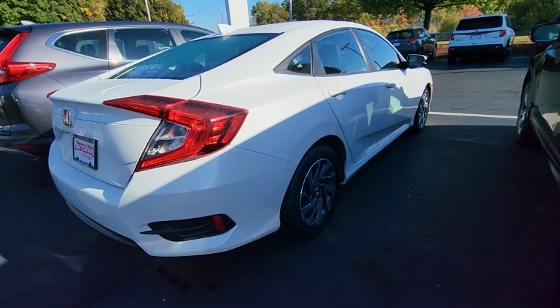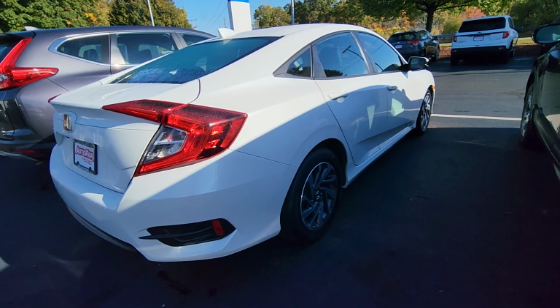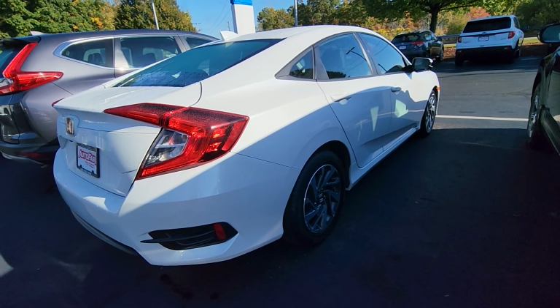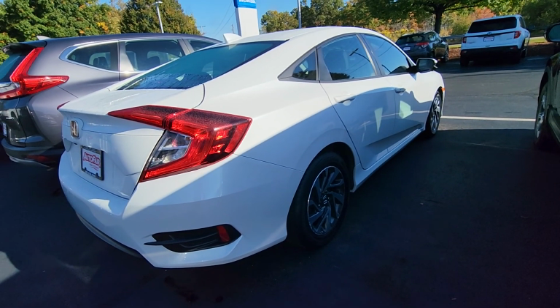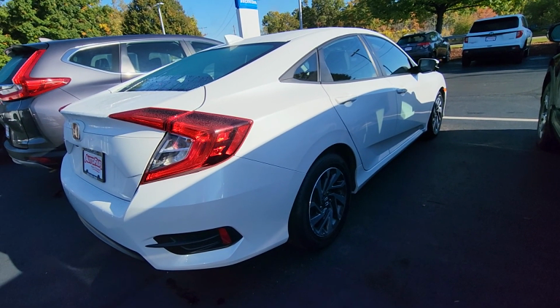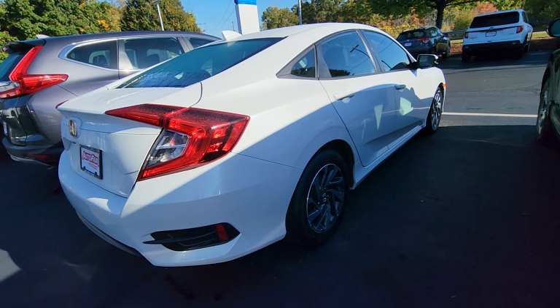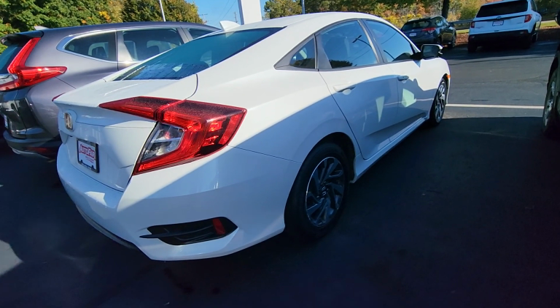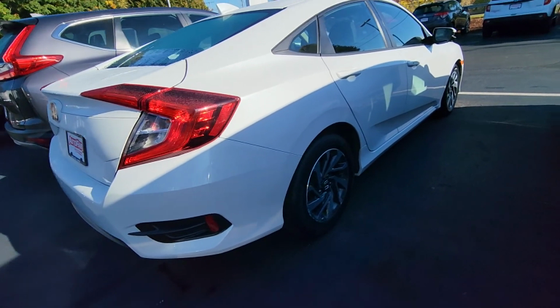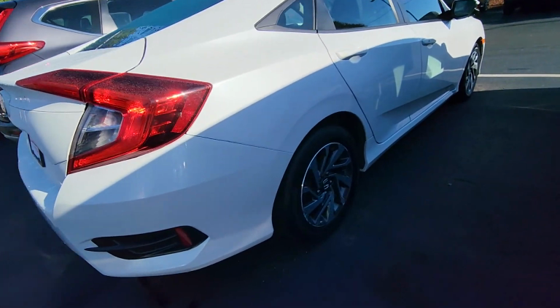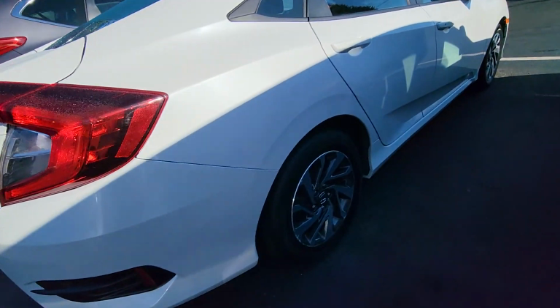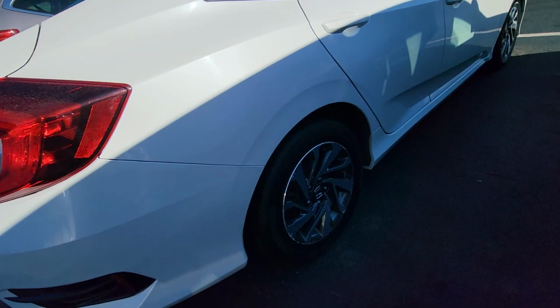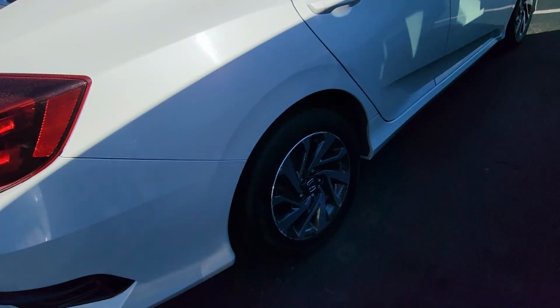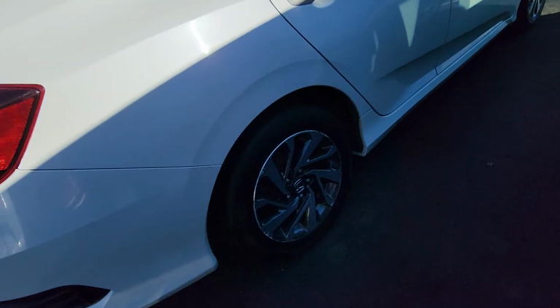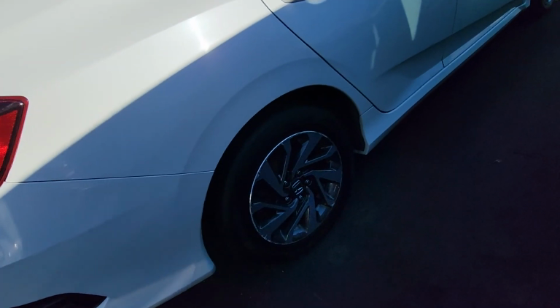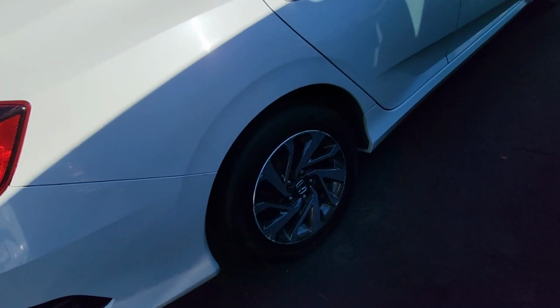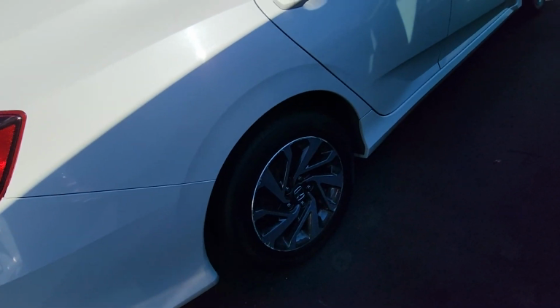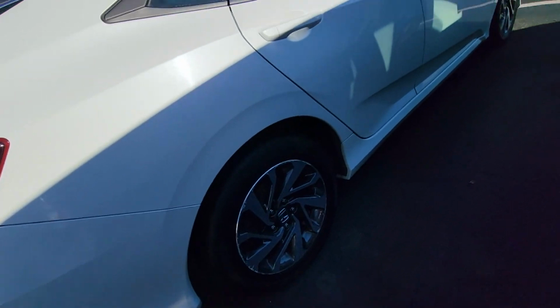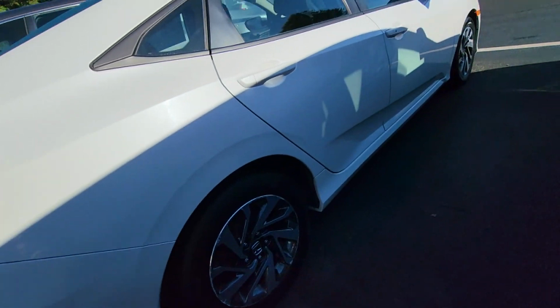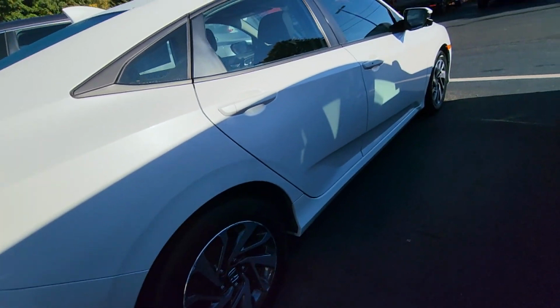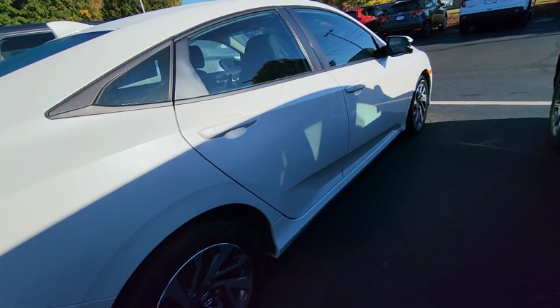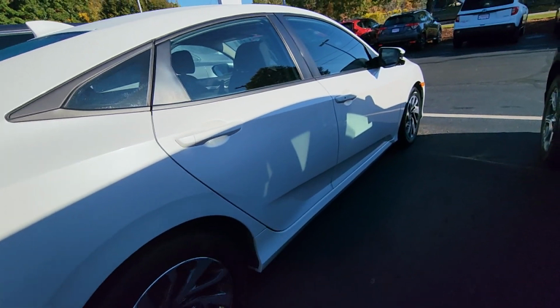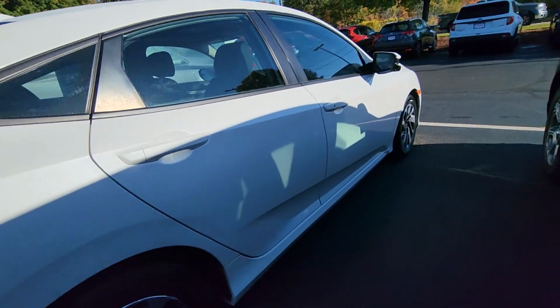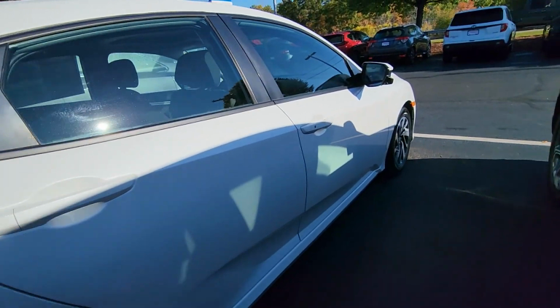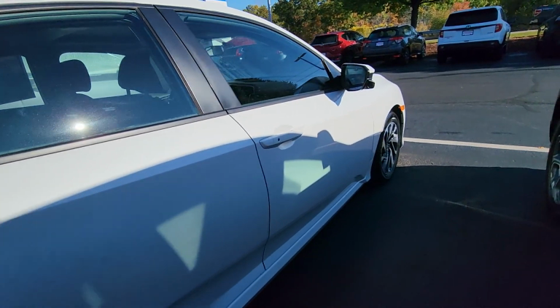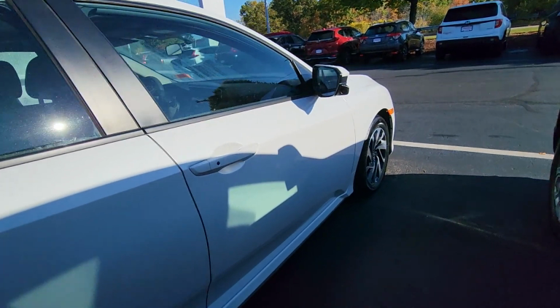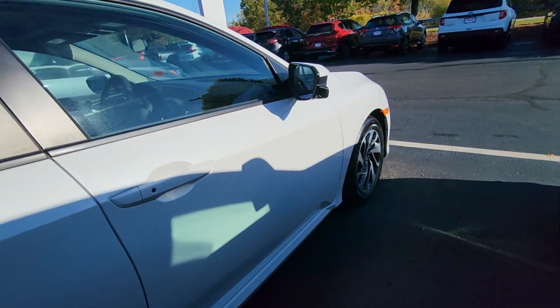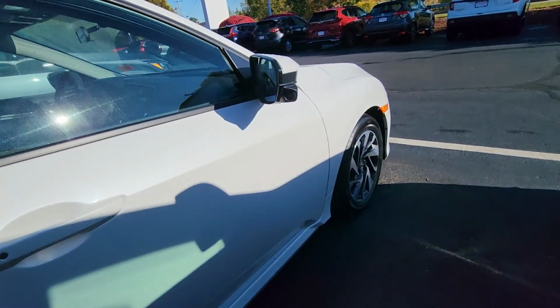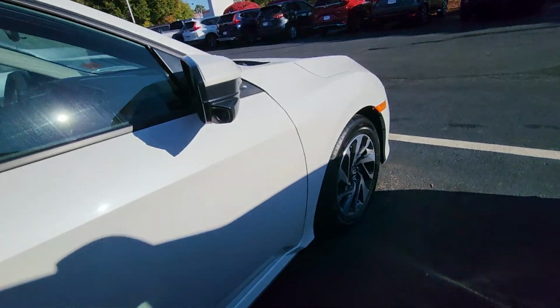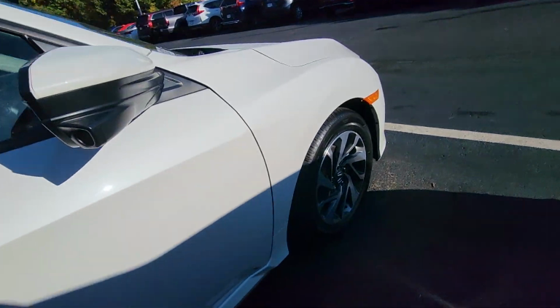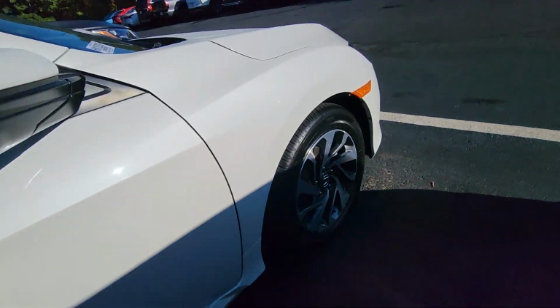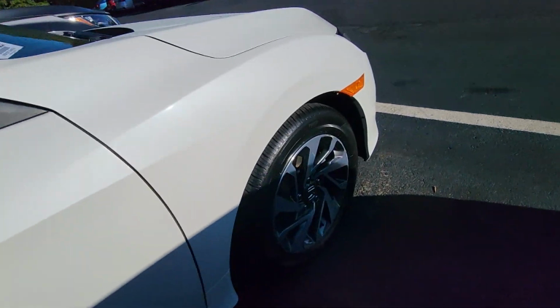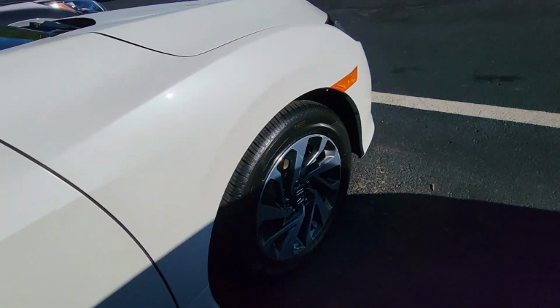We do have some scratches on the outside edges of the wheels on this one, and just a few on here. If that's a deal breaker, we can fix these for you.